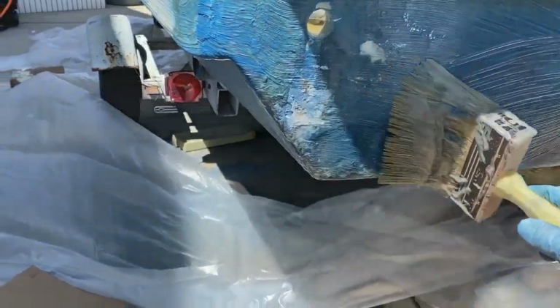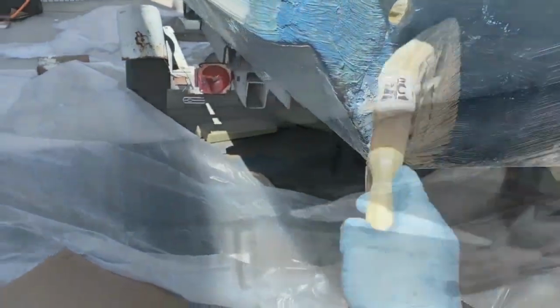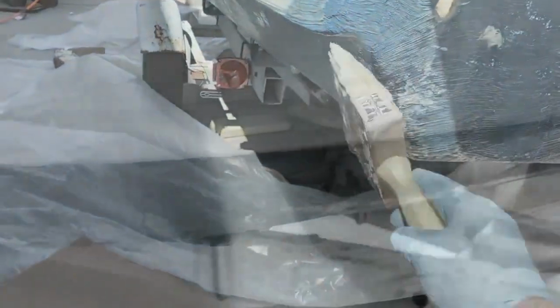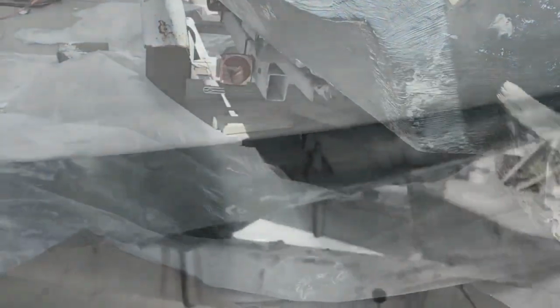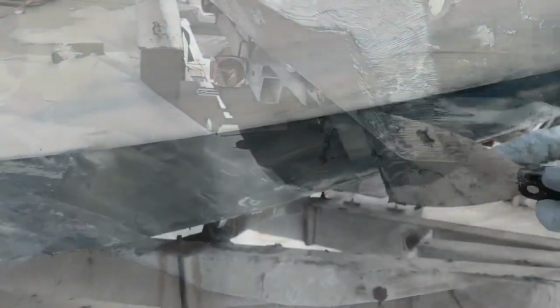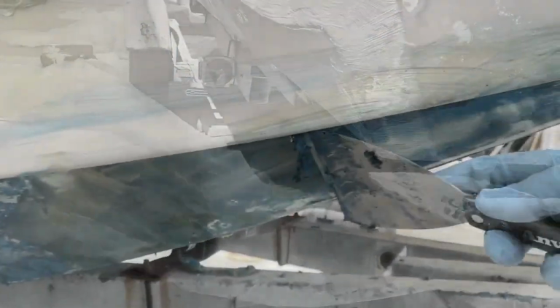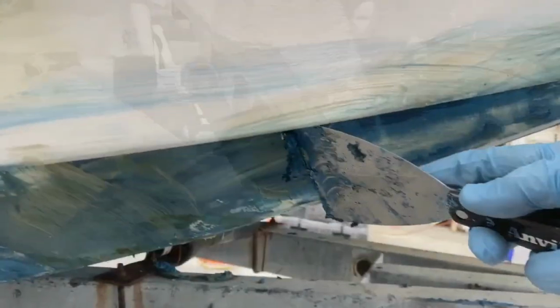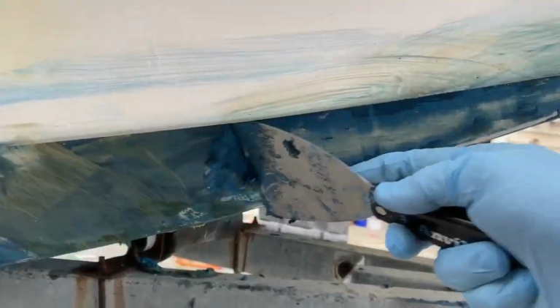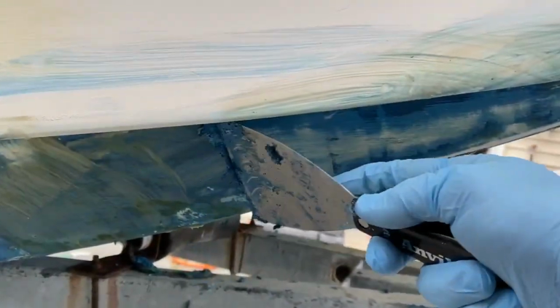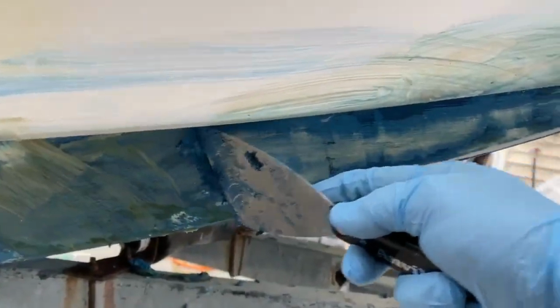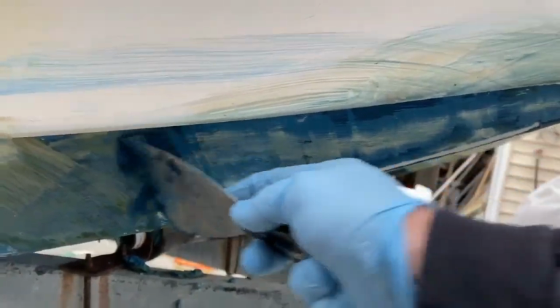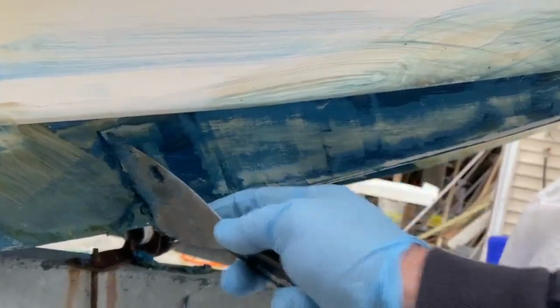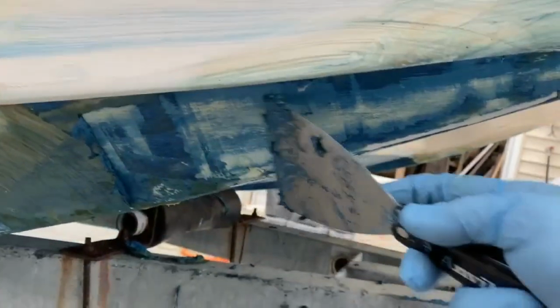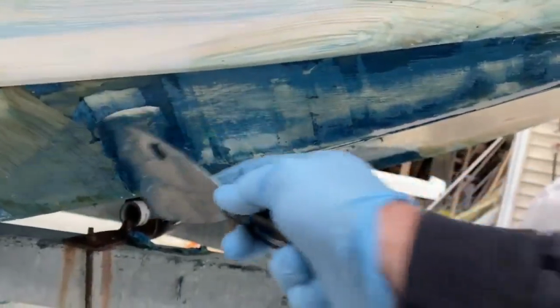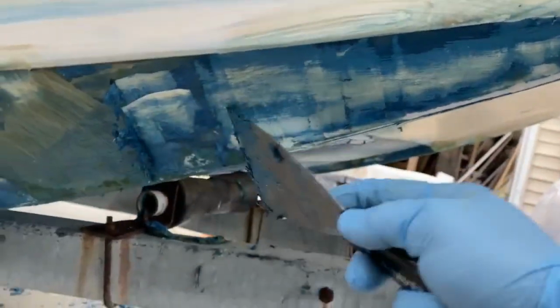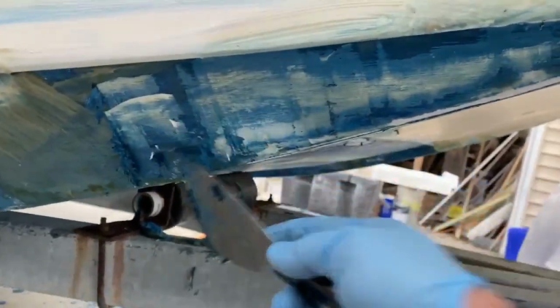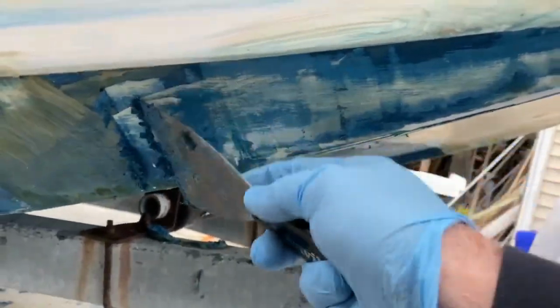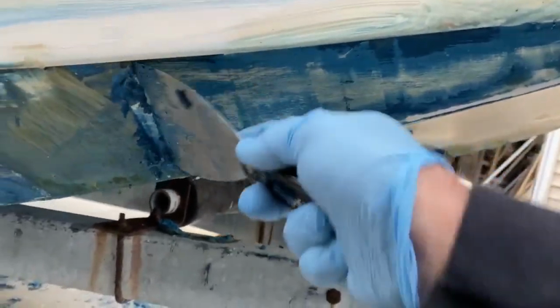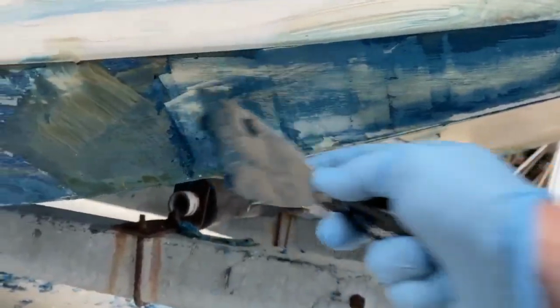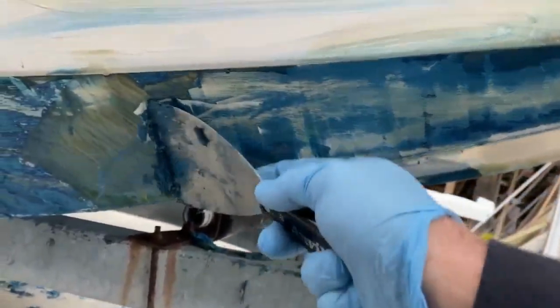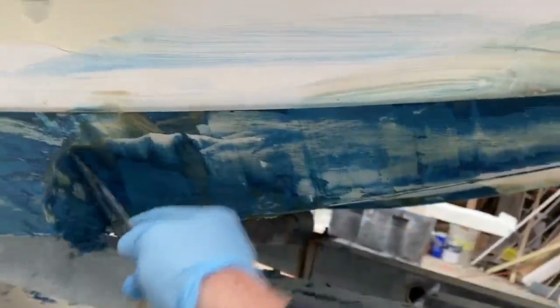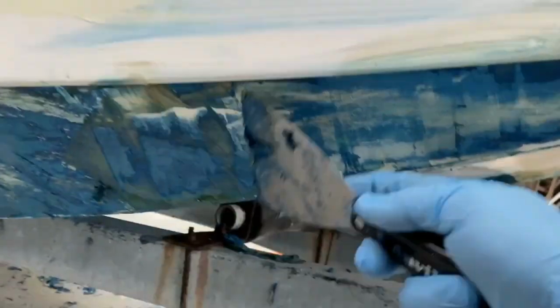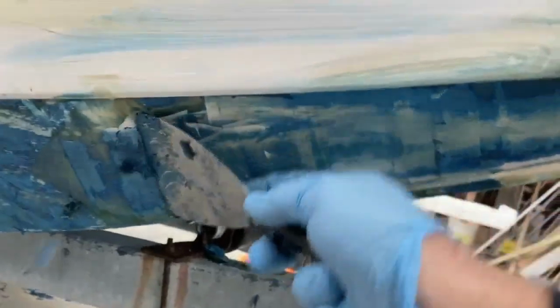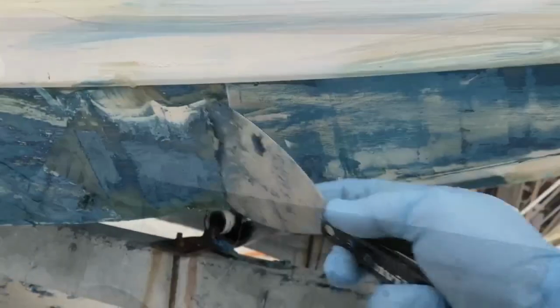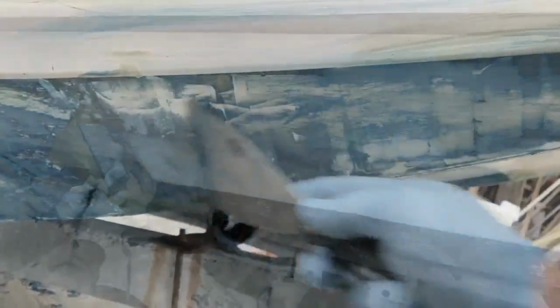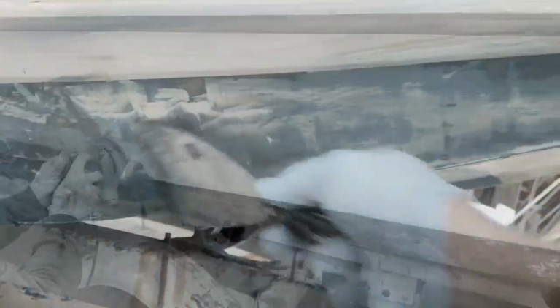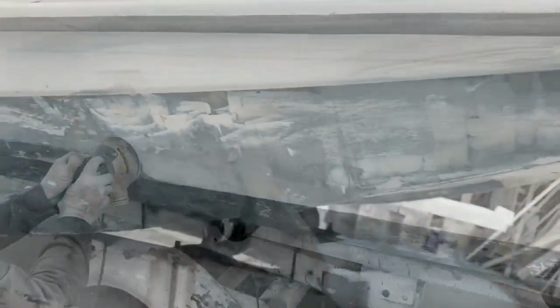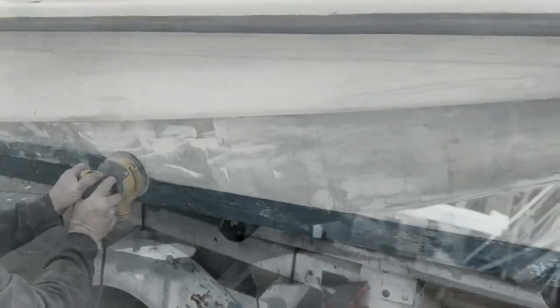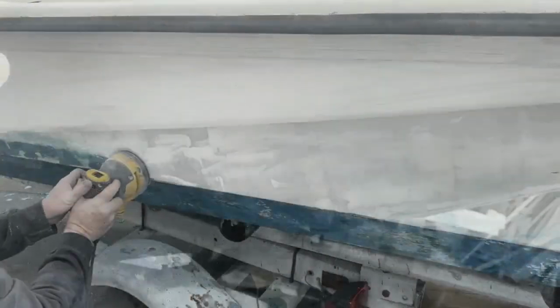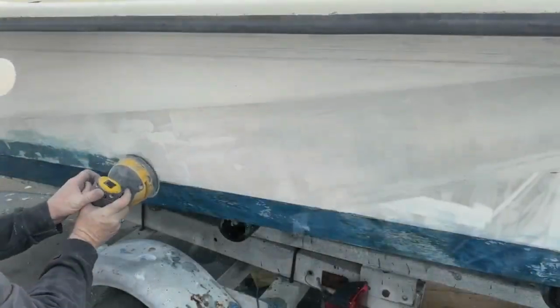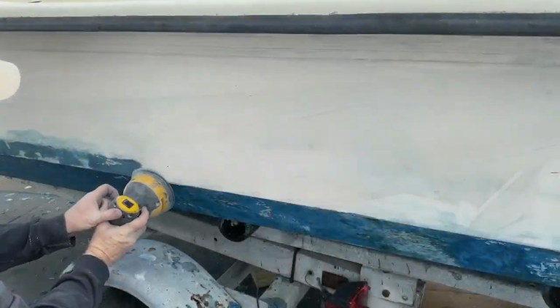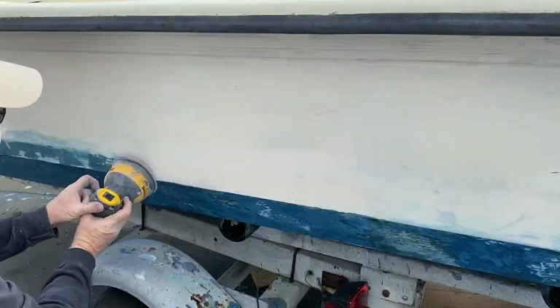One of the steps was to remove the bottom paint, and I used a product from Total Boat called Total Strip for this. It worked fantastic — it took off 20 years of bottom paint overnight, and then I just sanded to finish it.